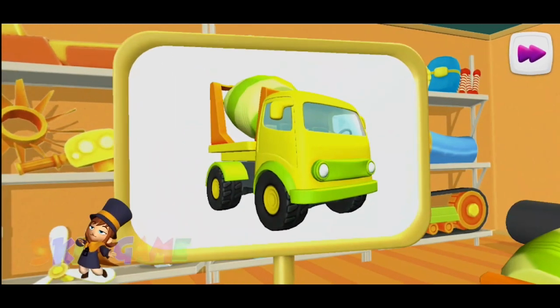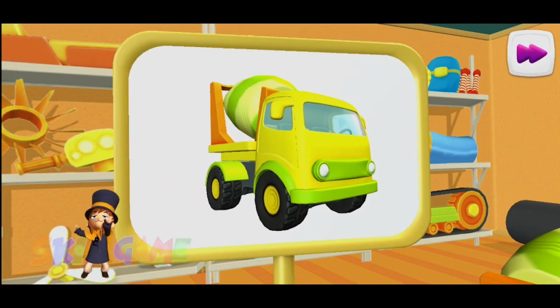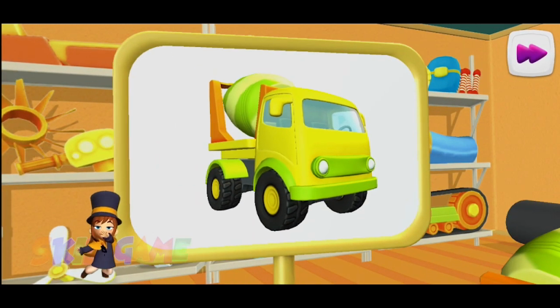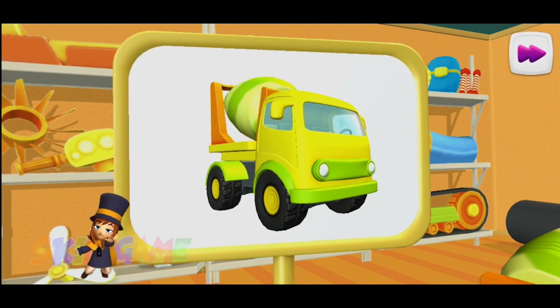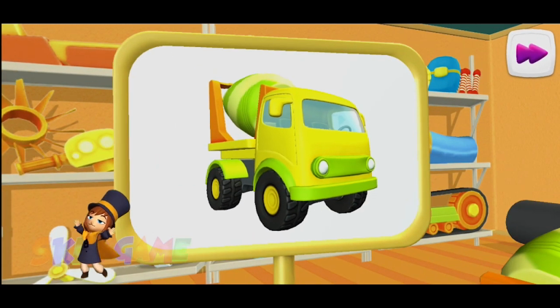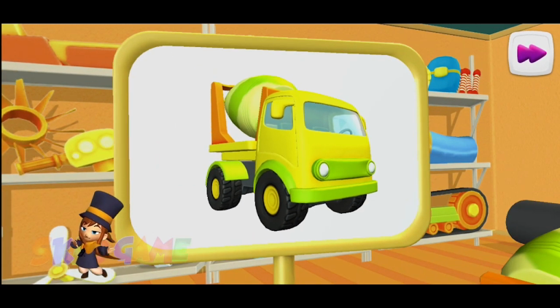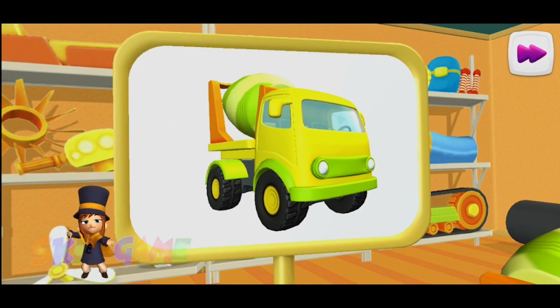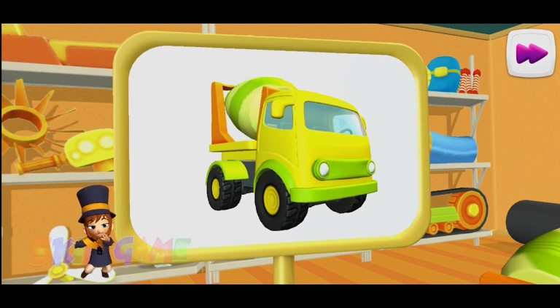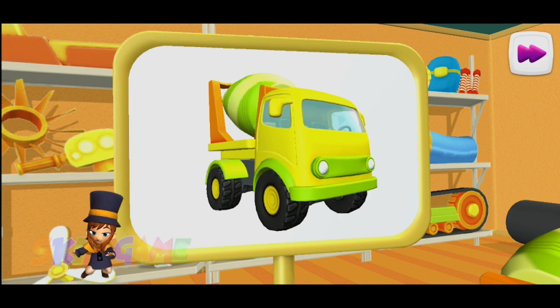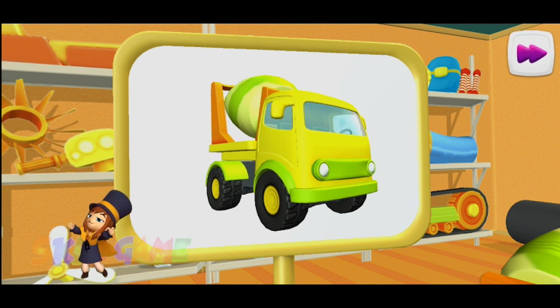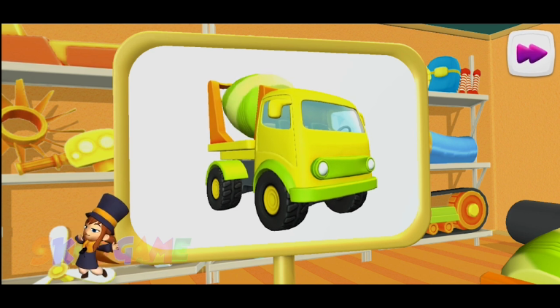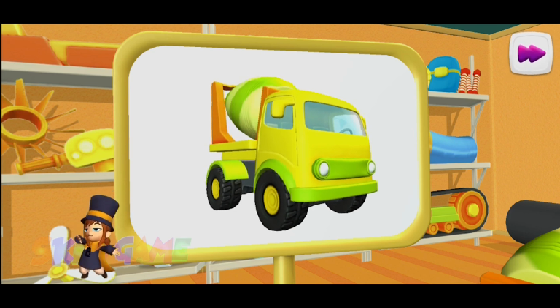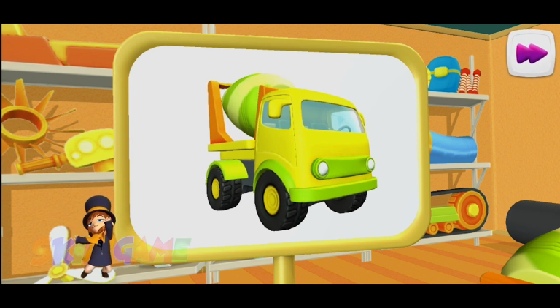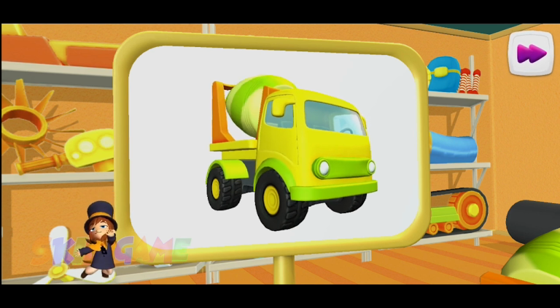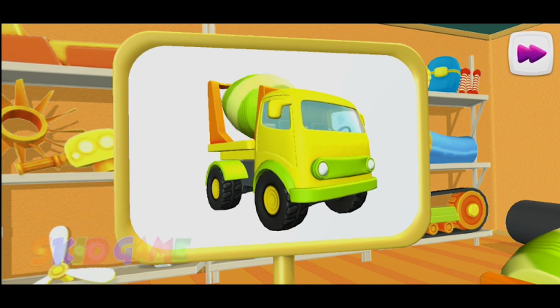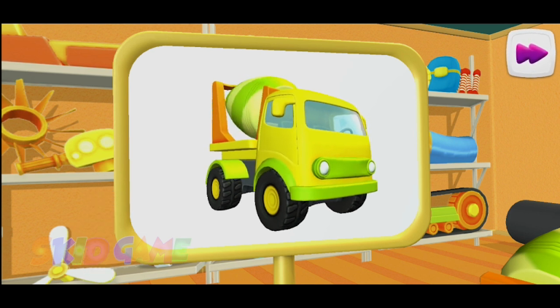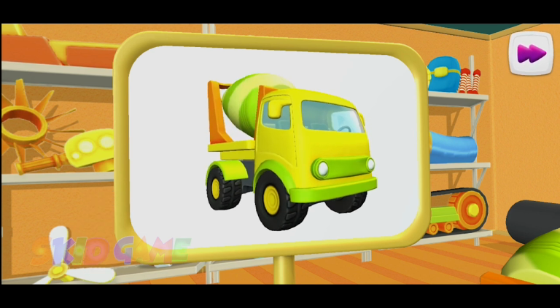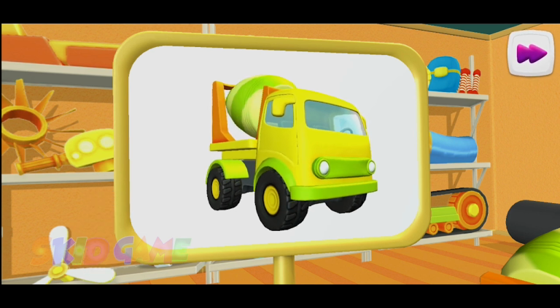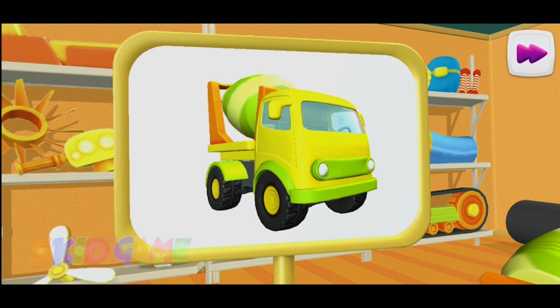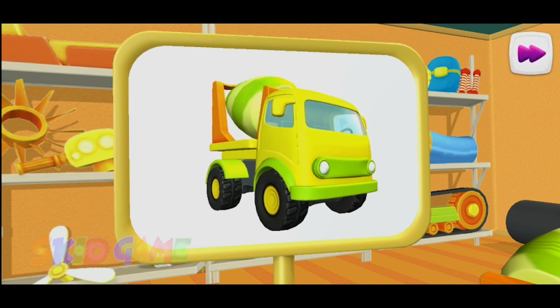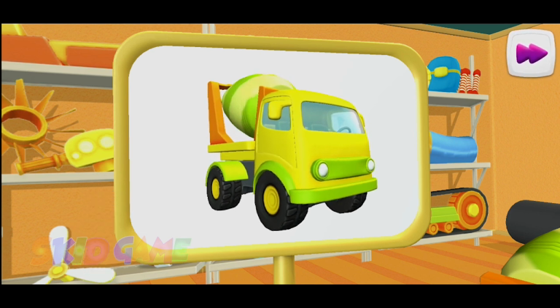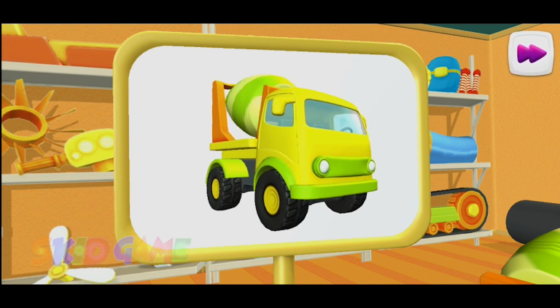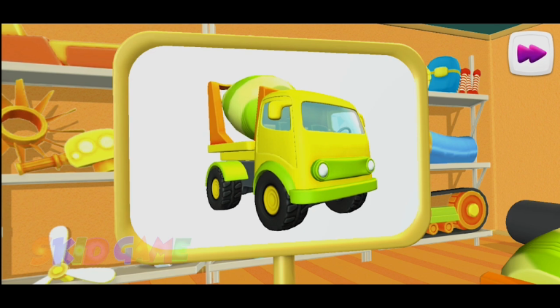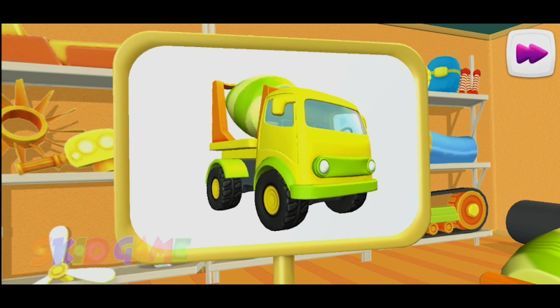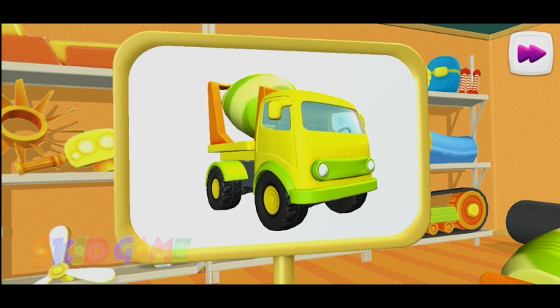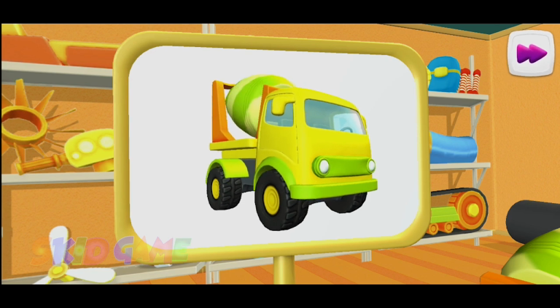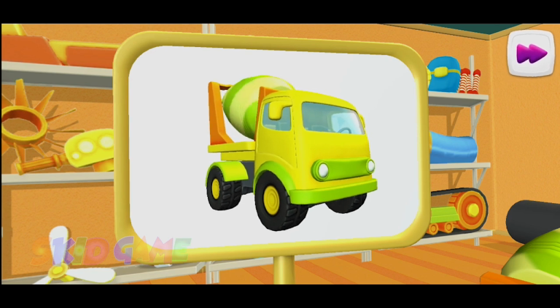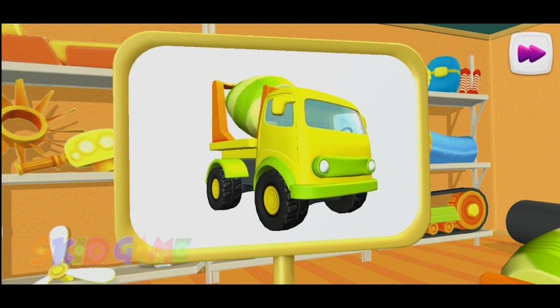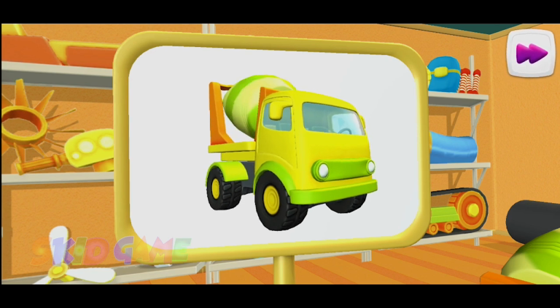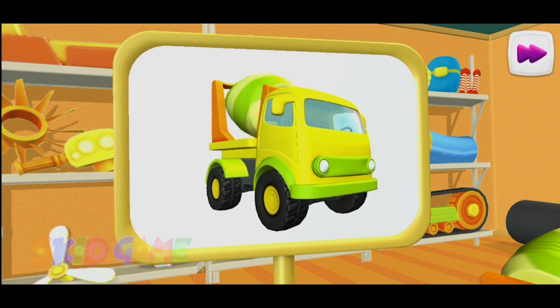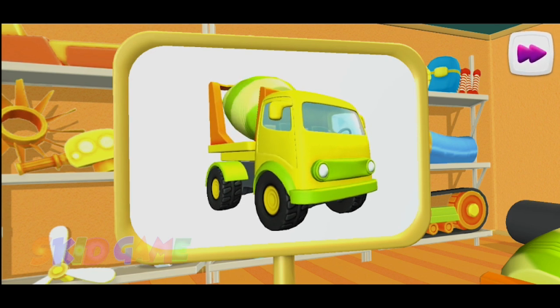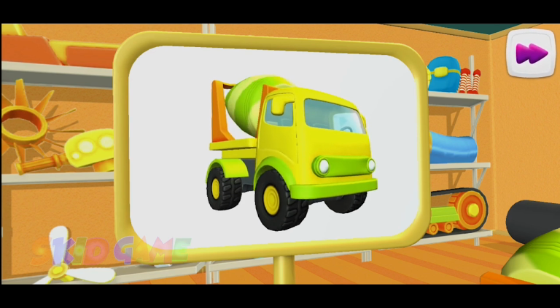Look! This is a cement mixer. It carries cement to builders and continuously mixes cement. We need cement to build houses.